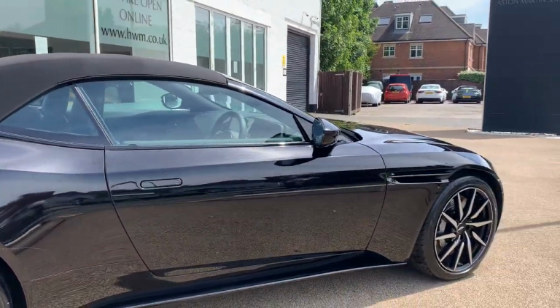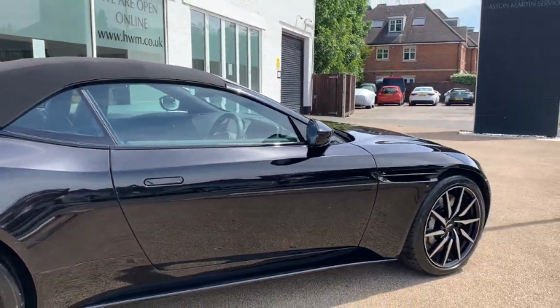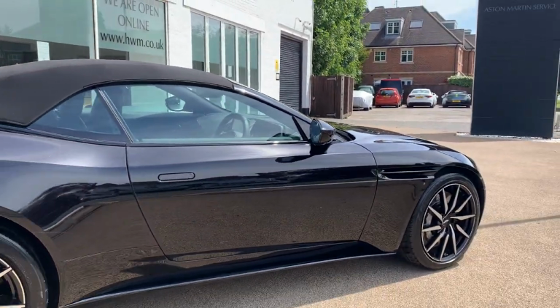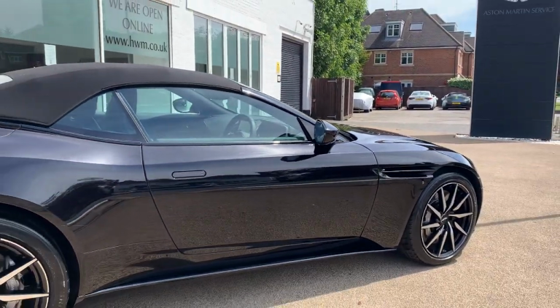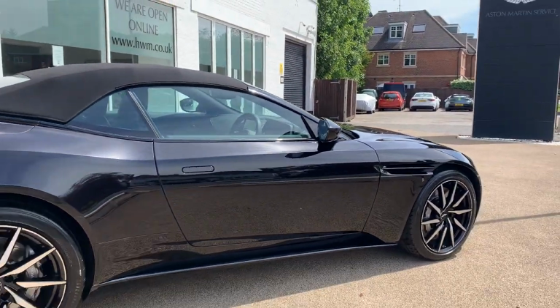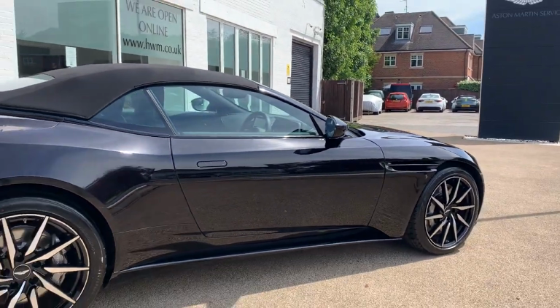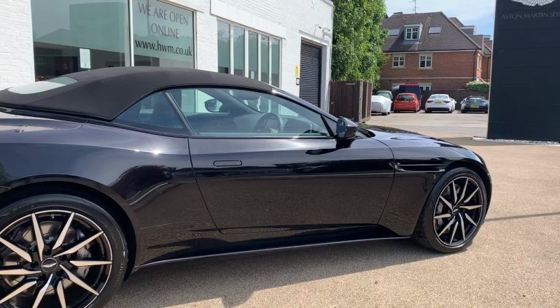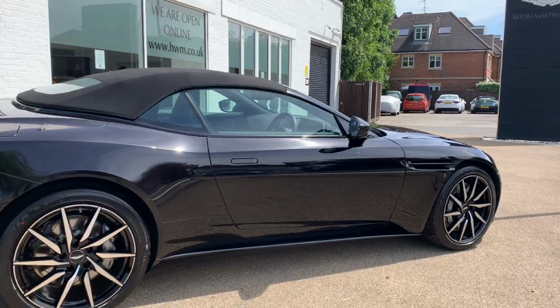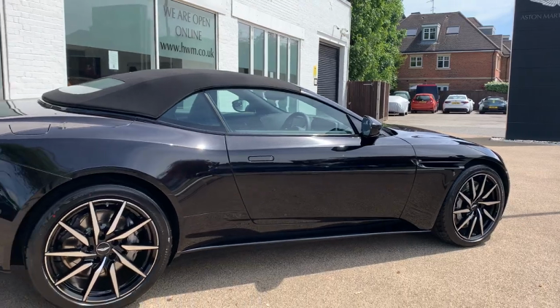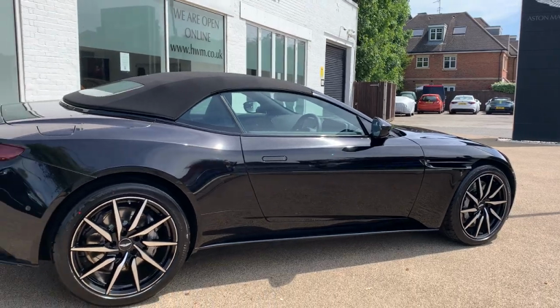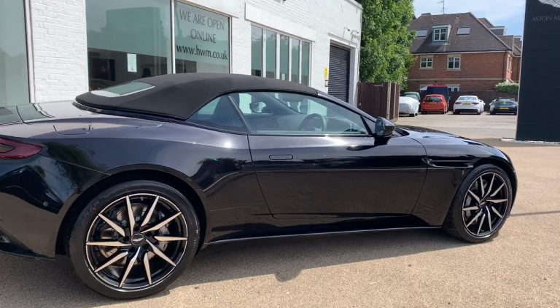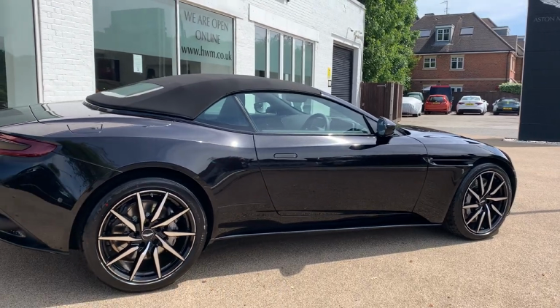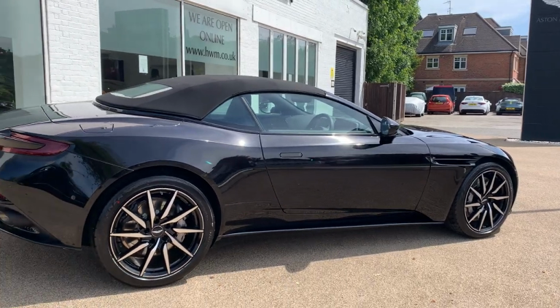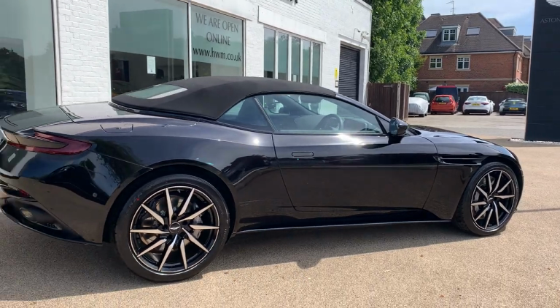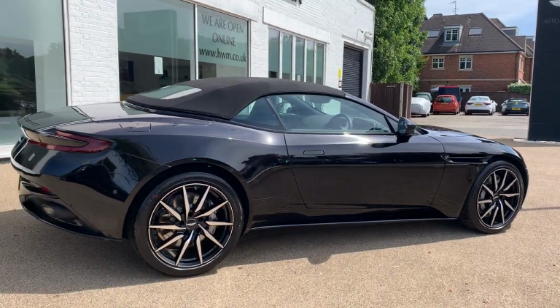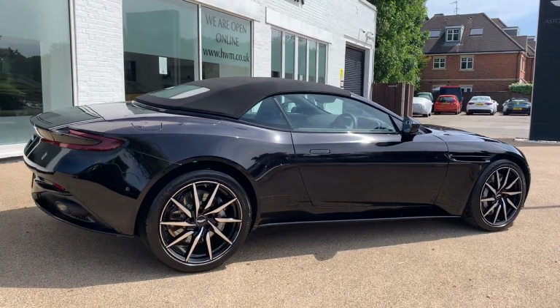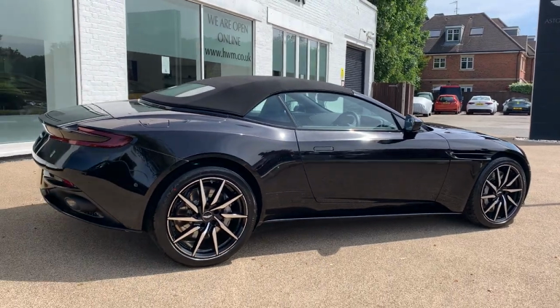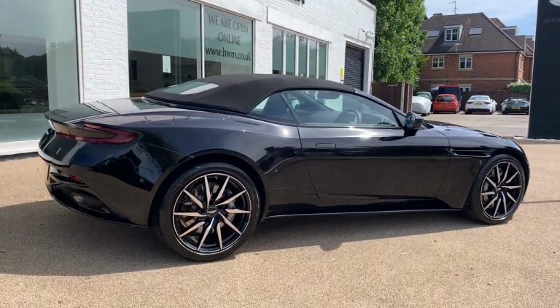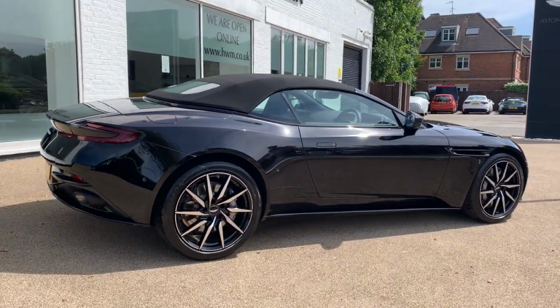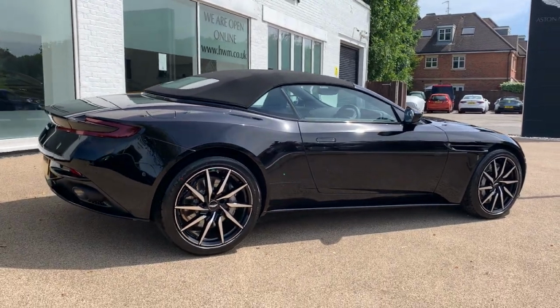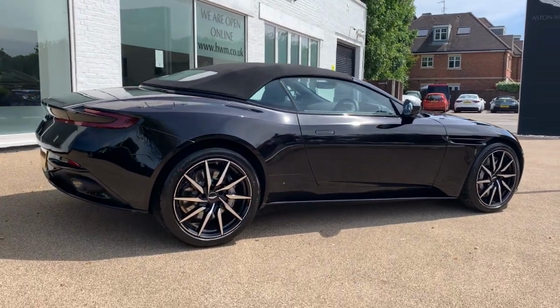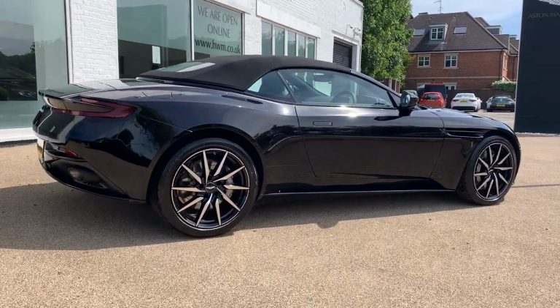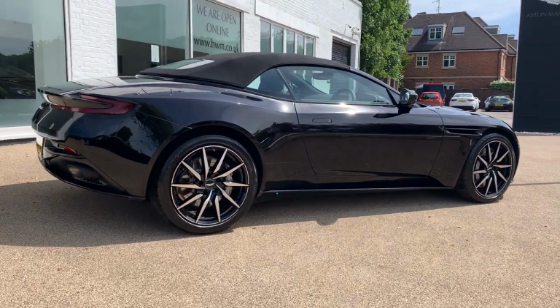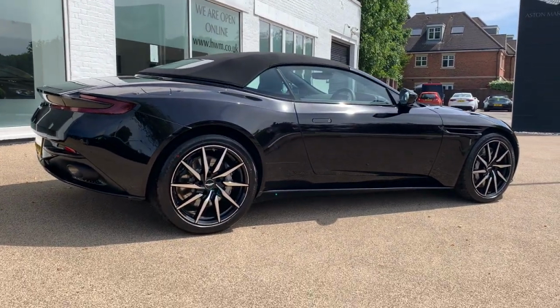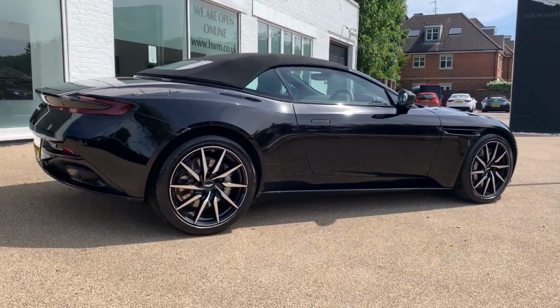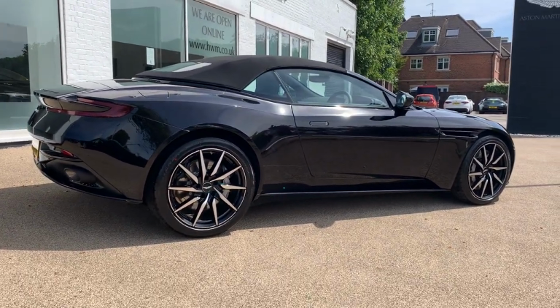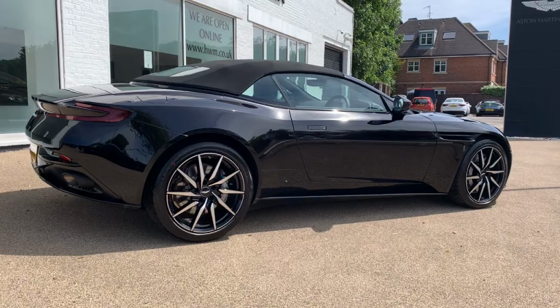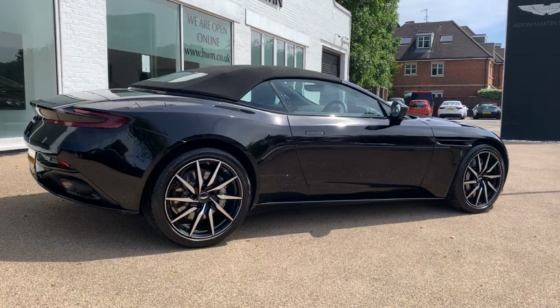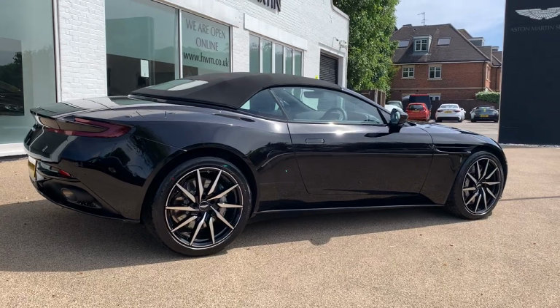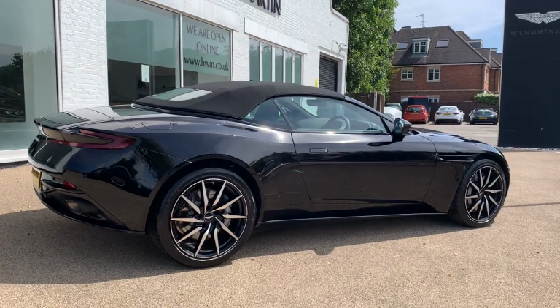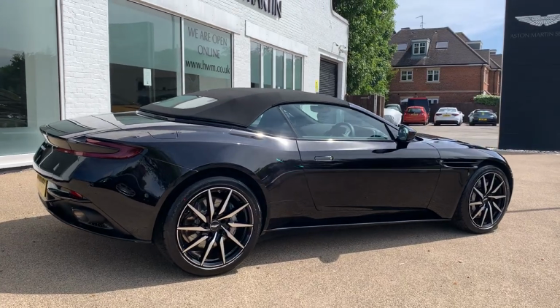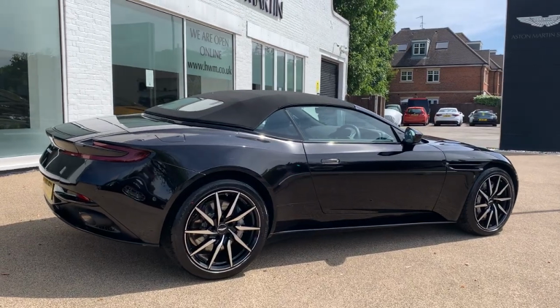So really great looking Volante. Next up, let's have a look in the boot.